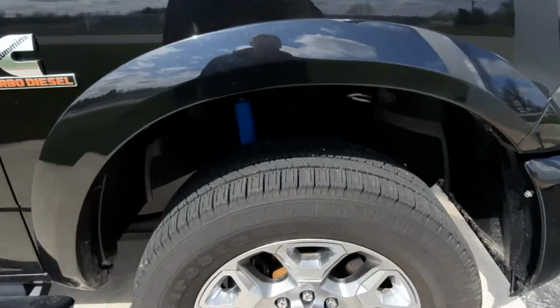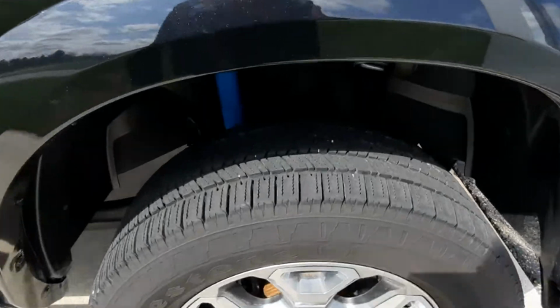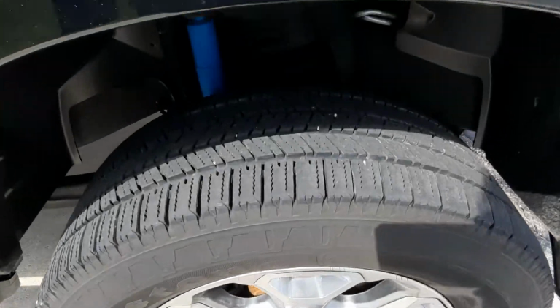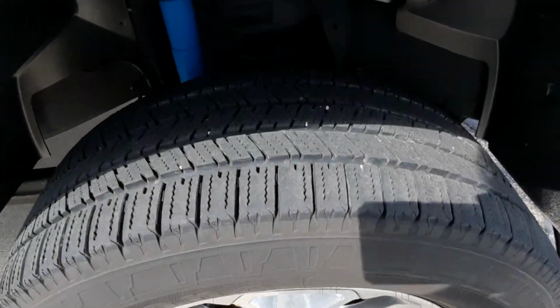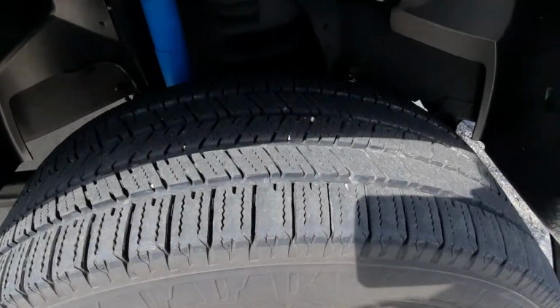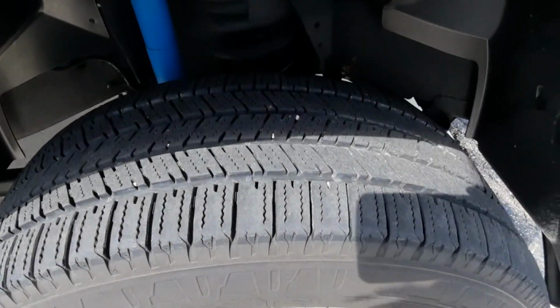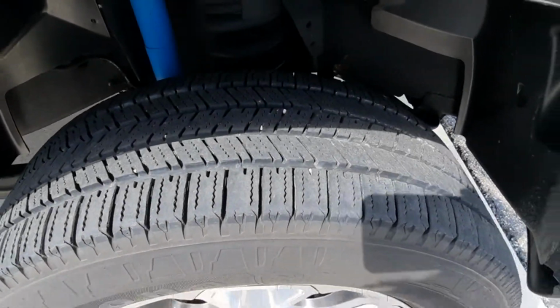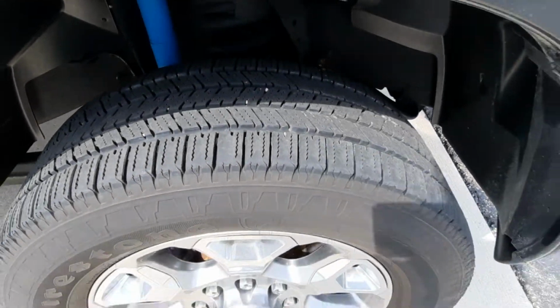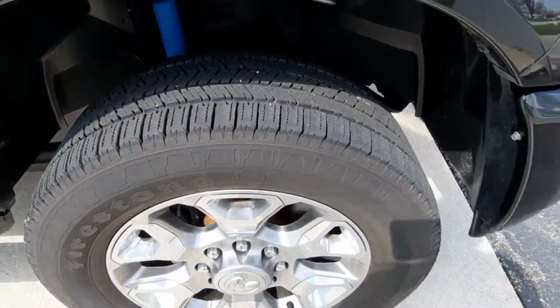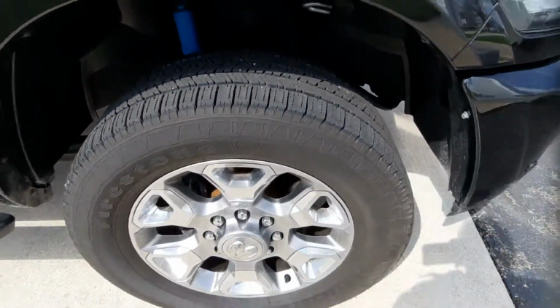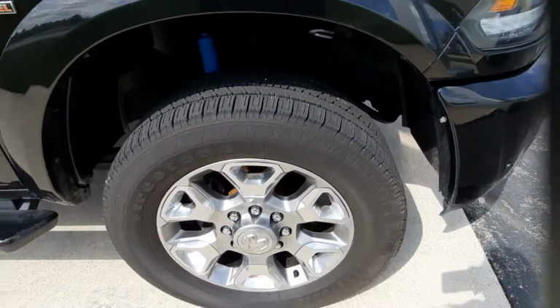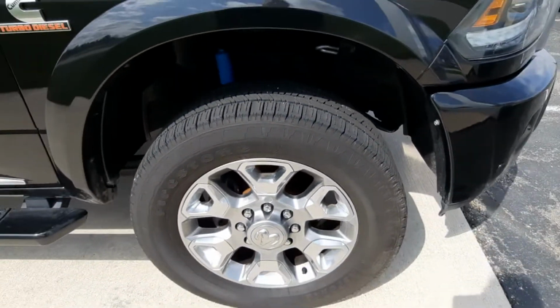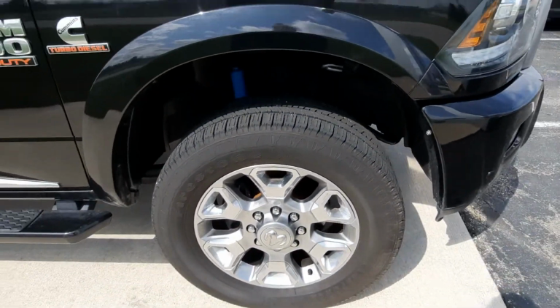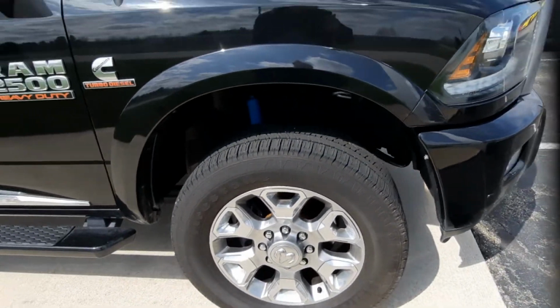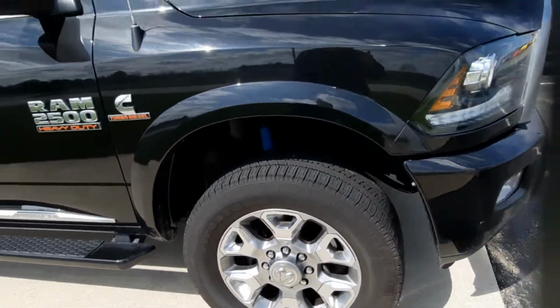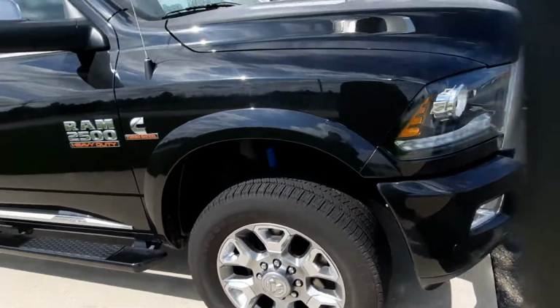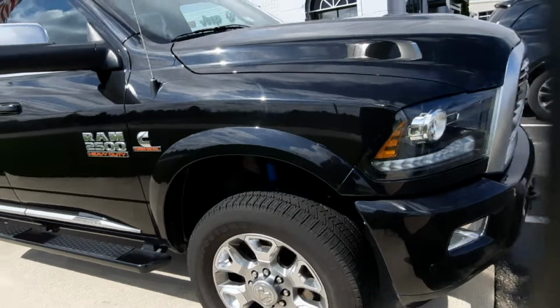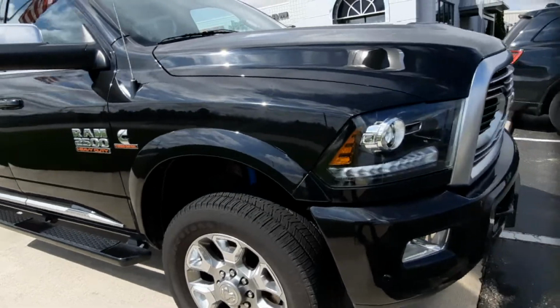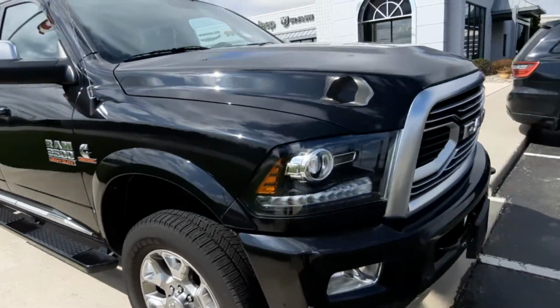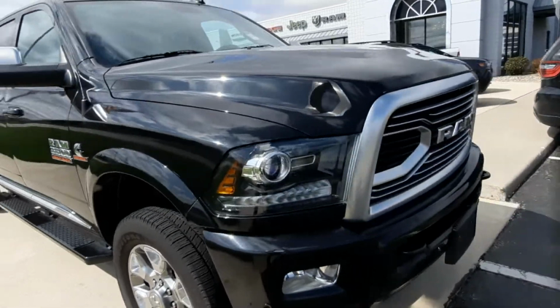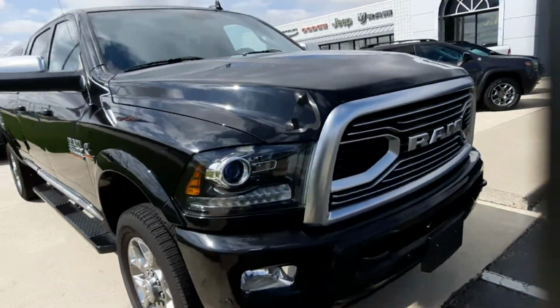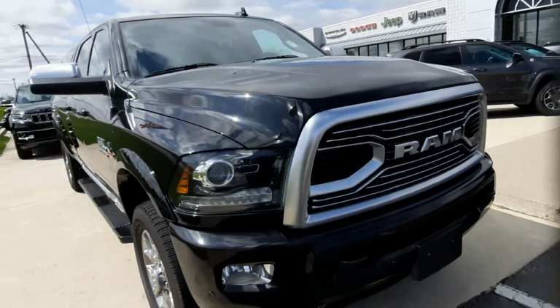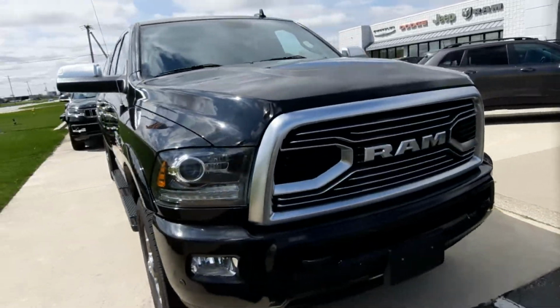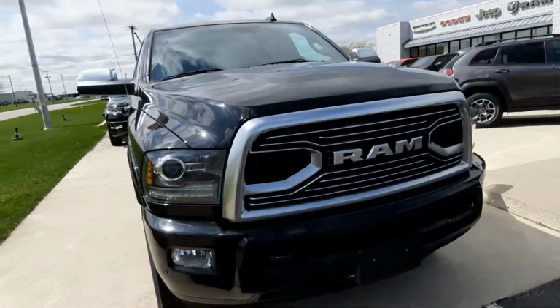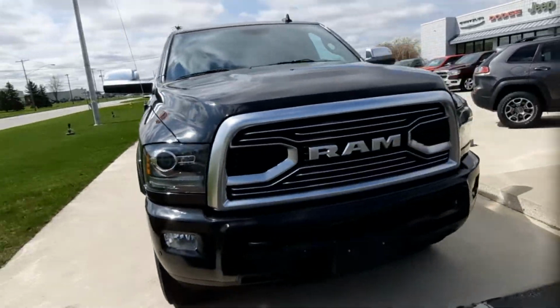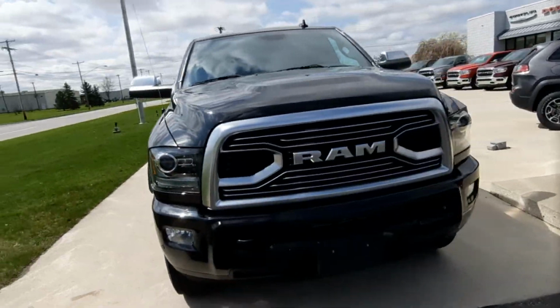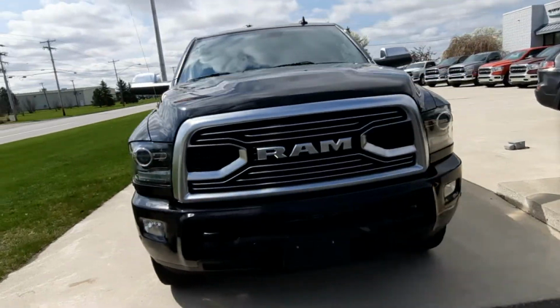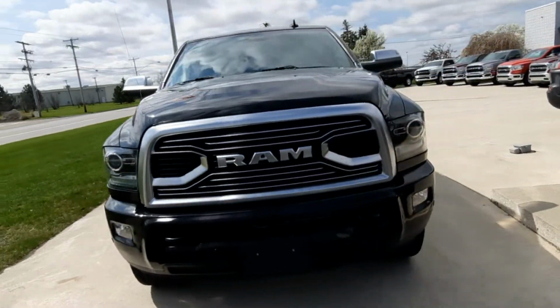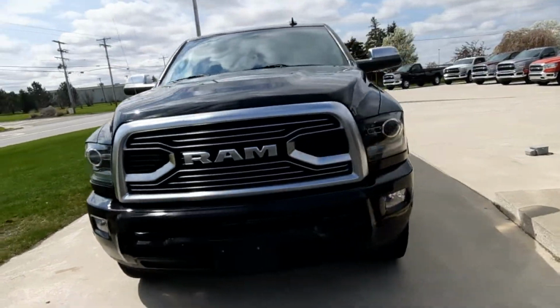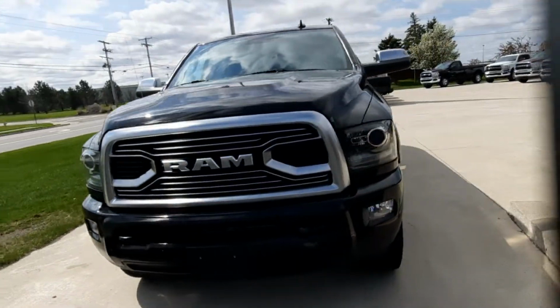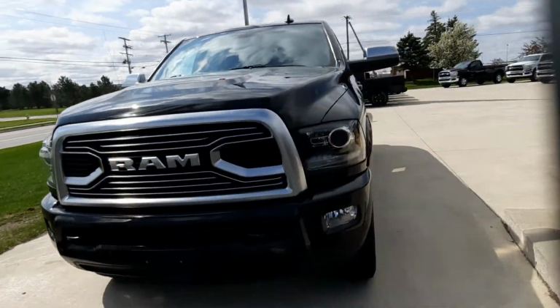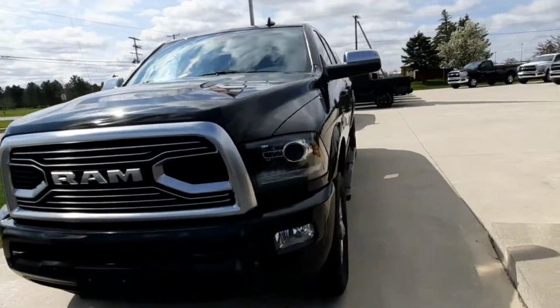Tires look good all the way around. And we'll check out the inside.